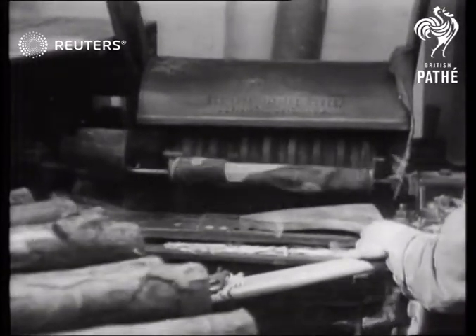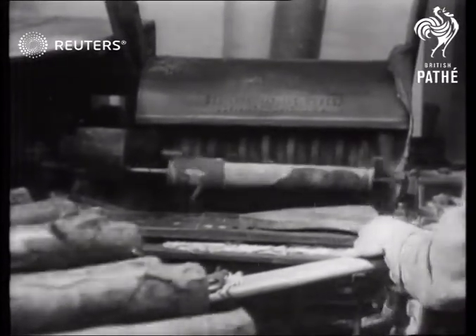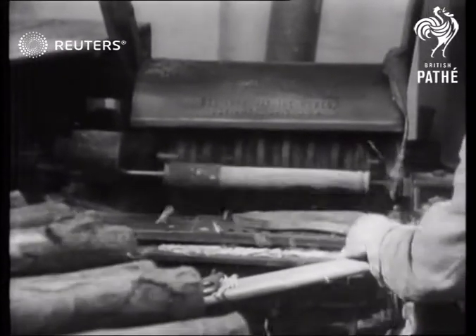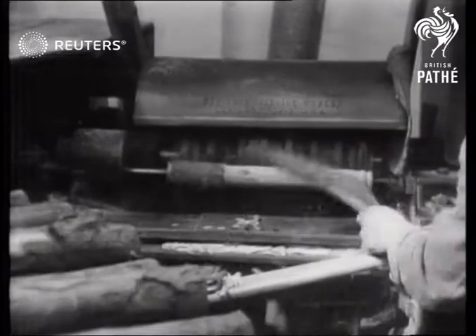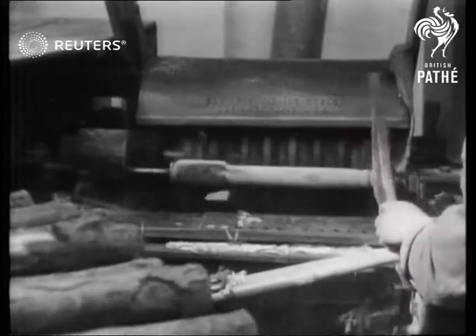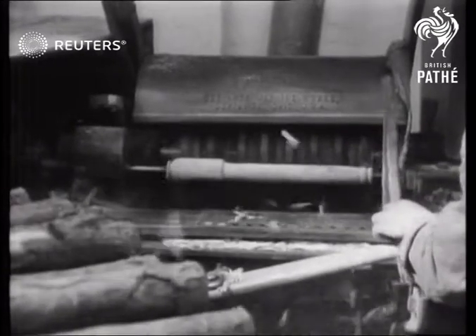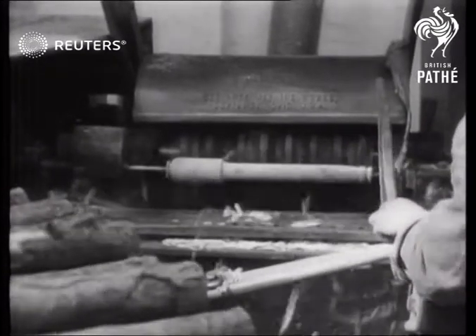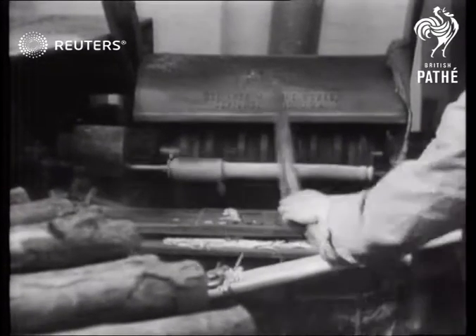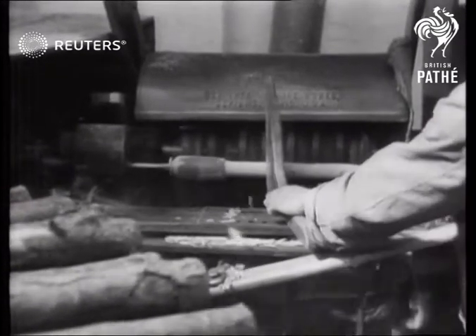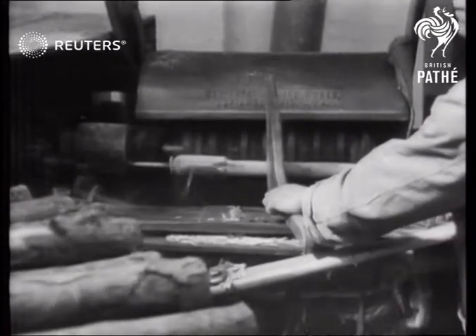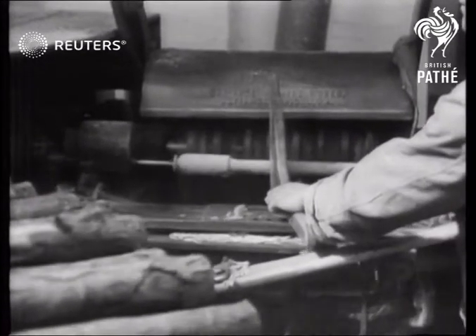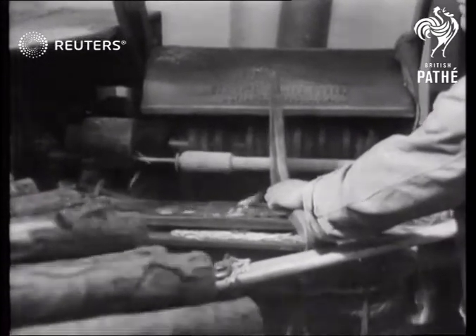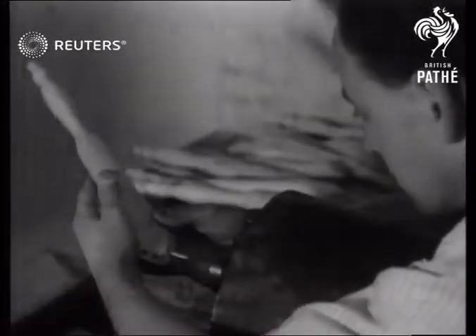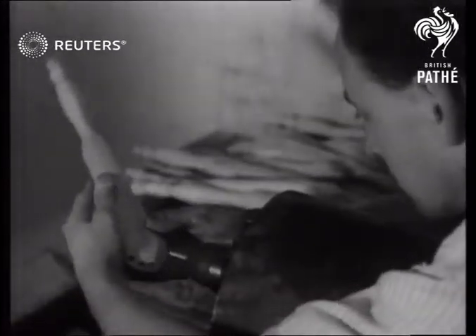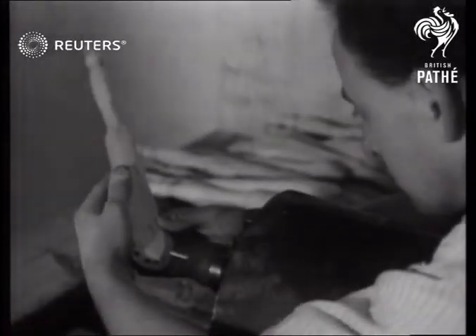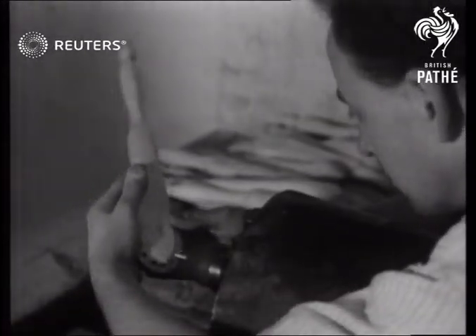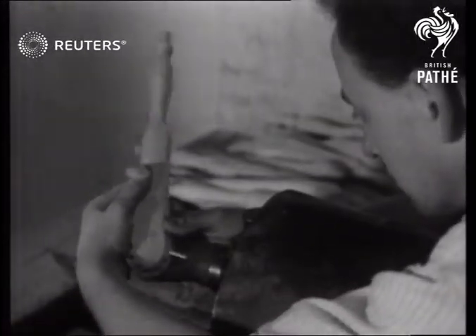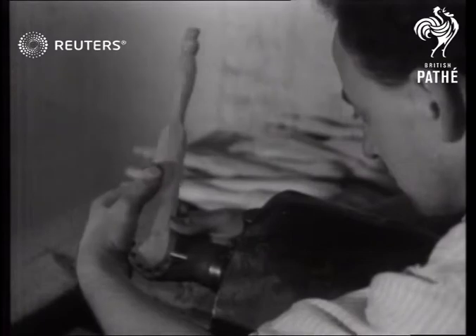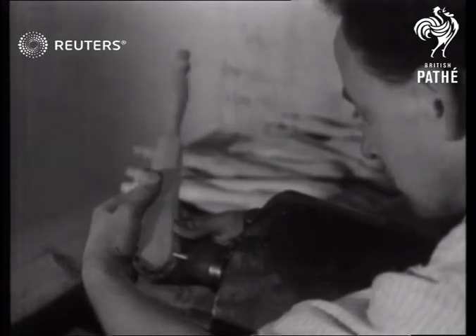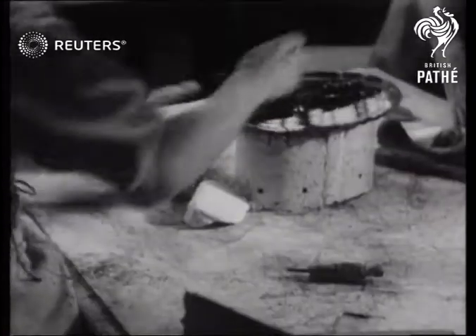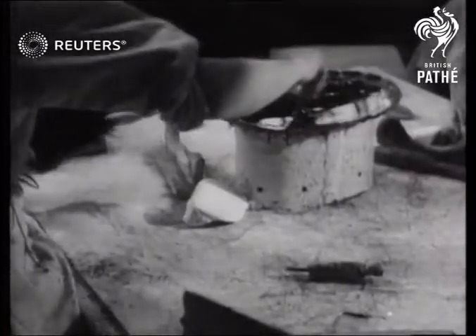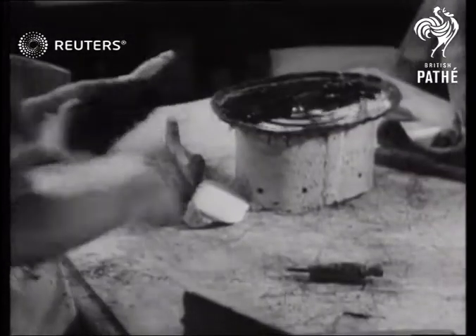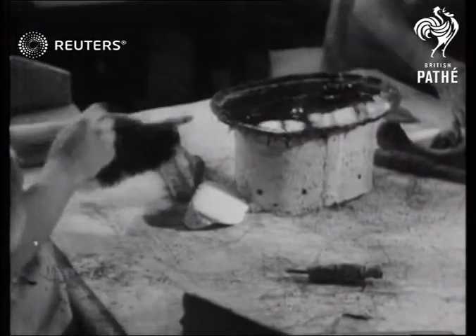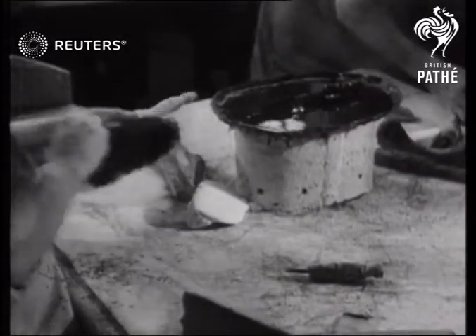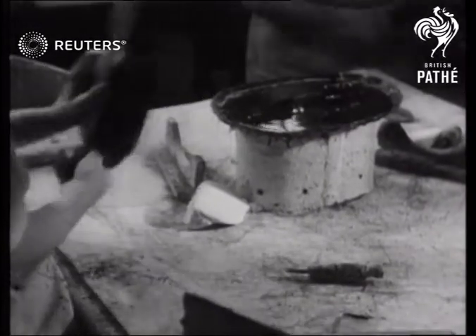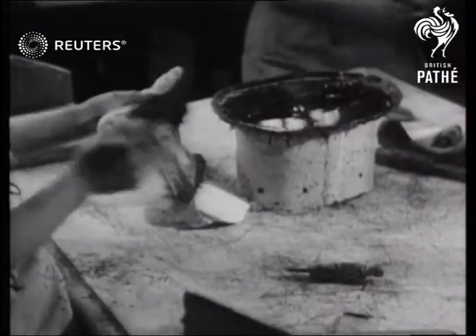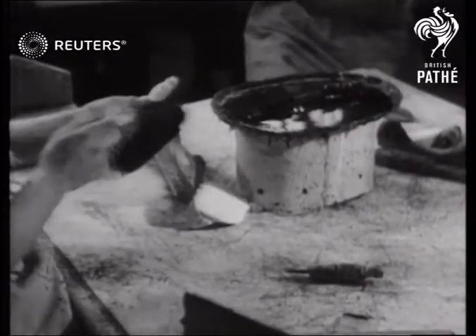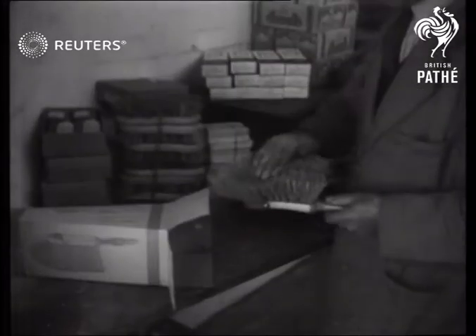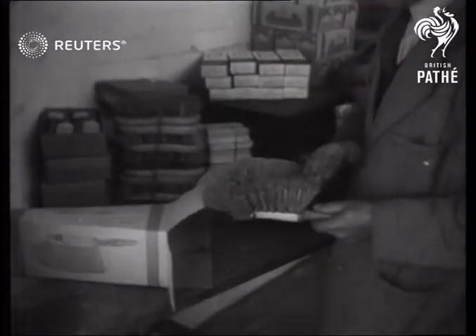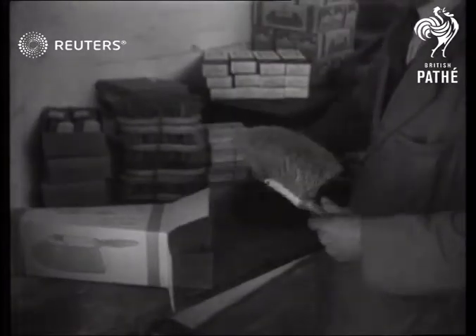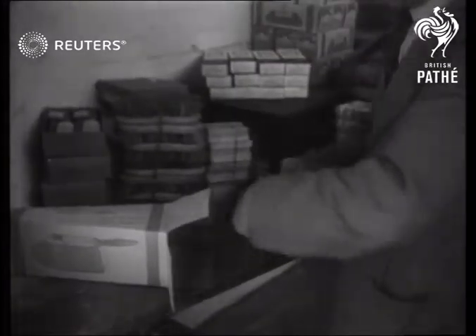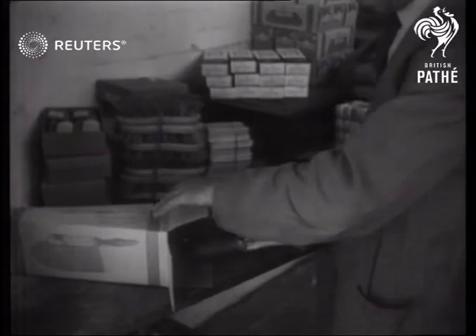Add to these the skill of British men and women, and this is the result. Raw materials are paid for by returning in export large consignments of manufactured goods, now finding their way to world markets eager for more.